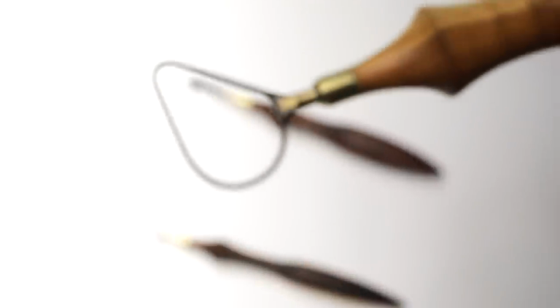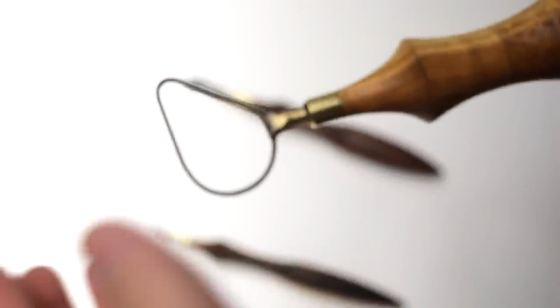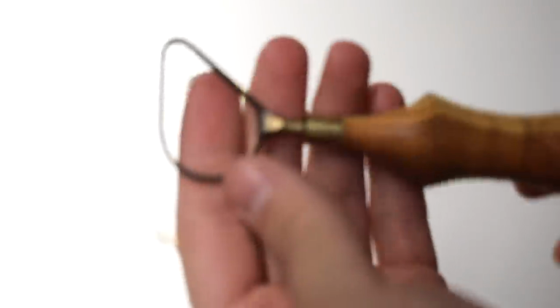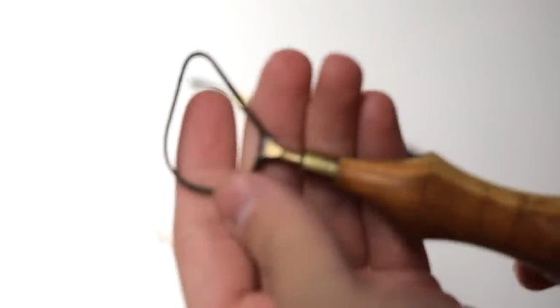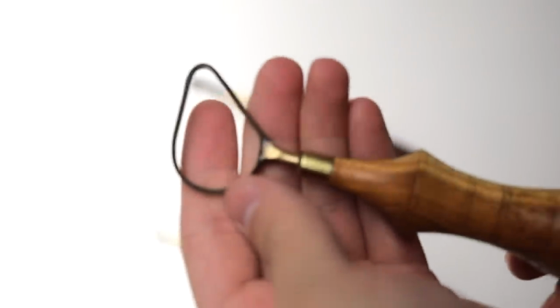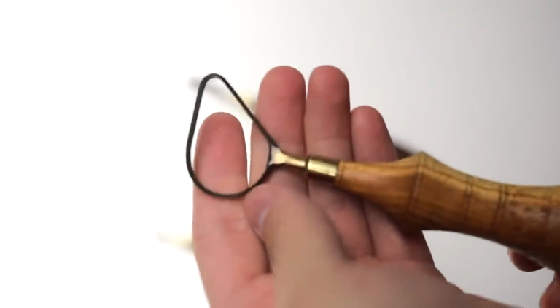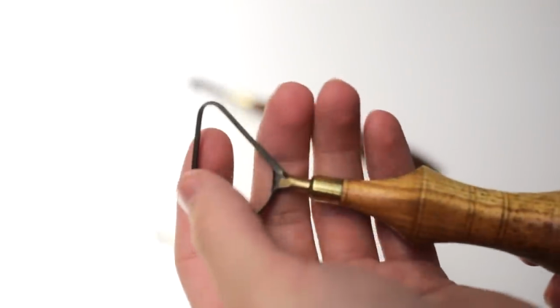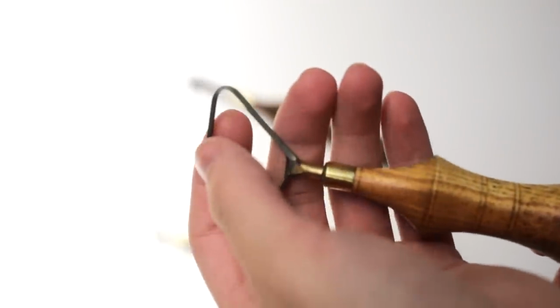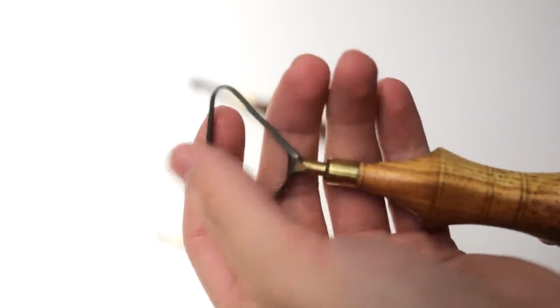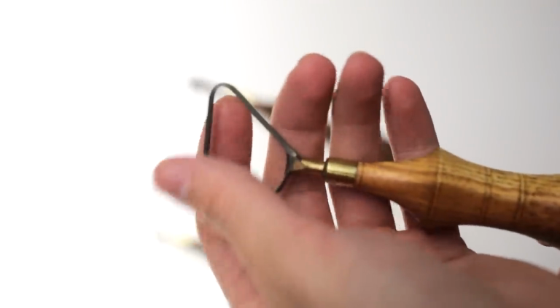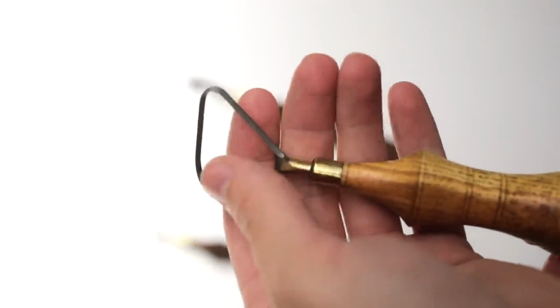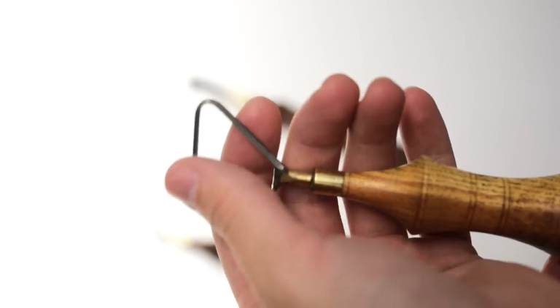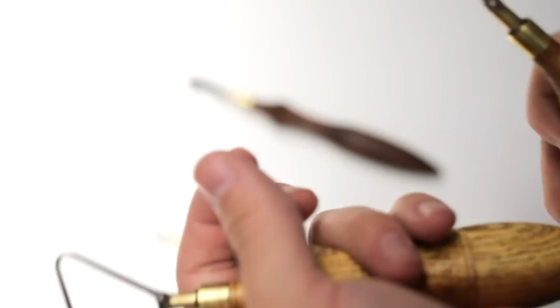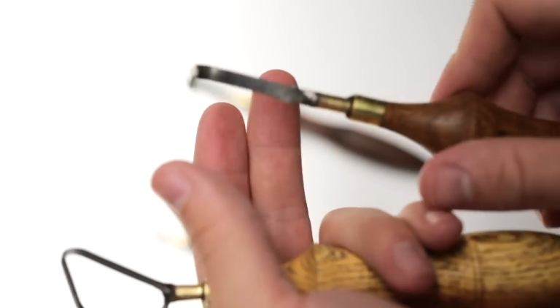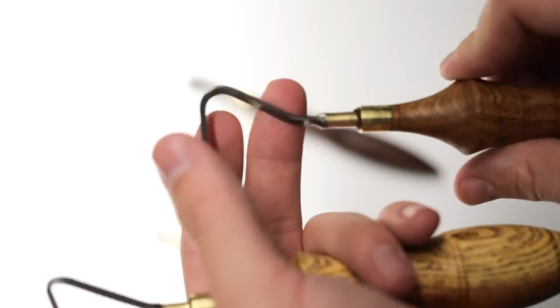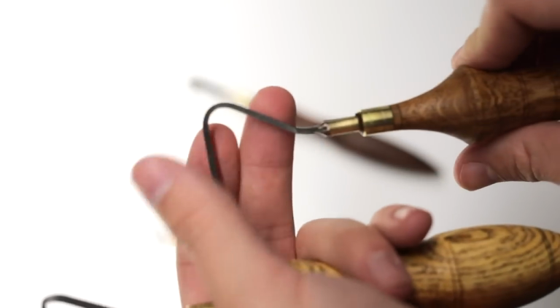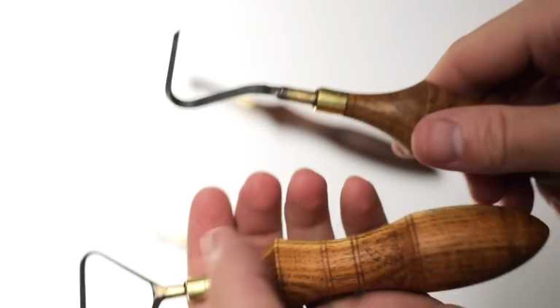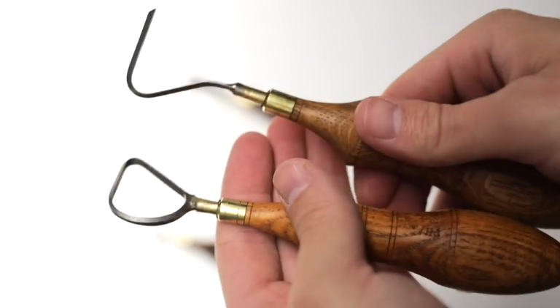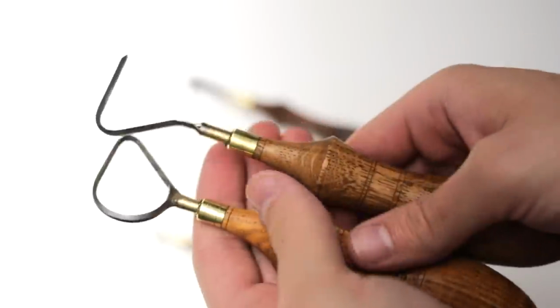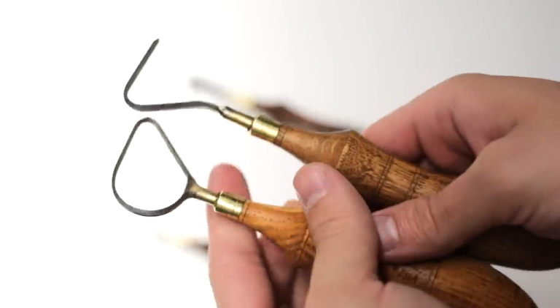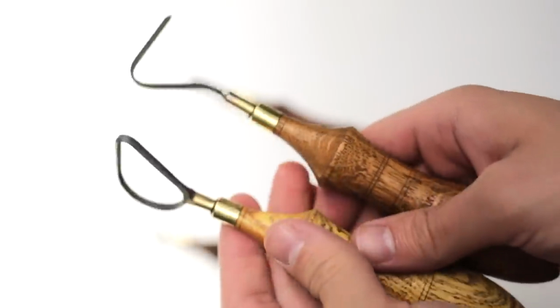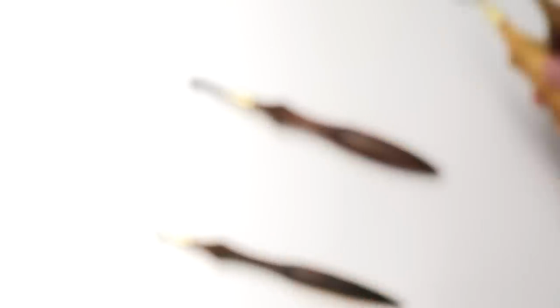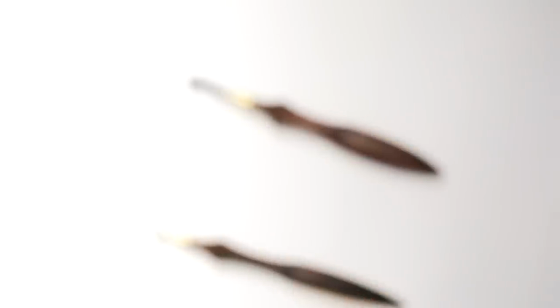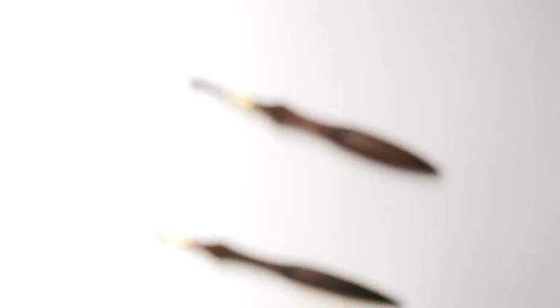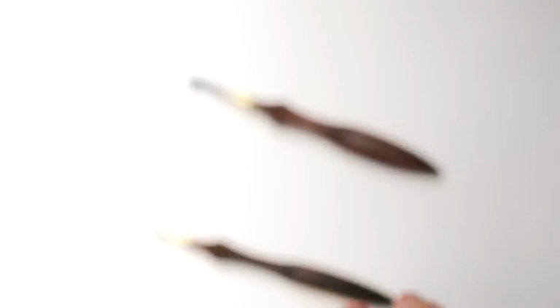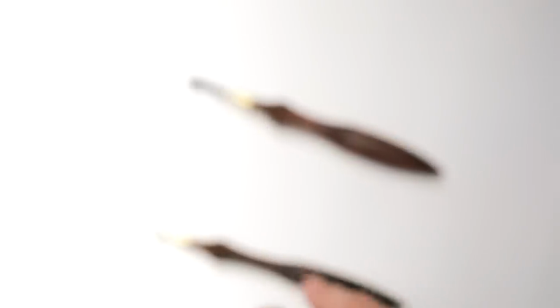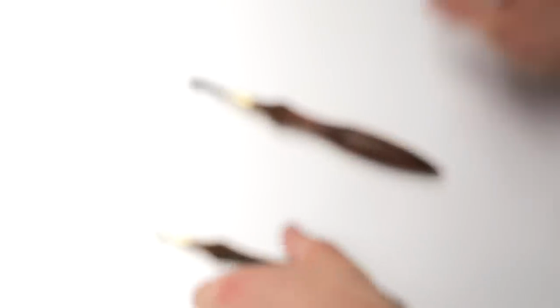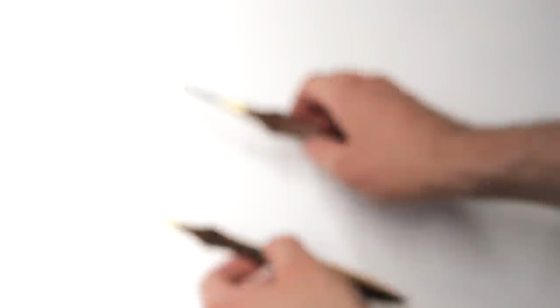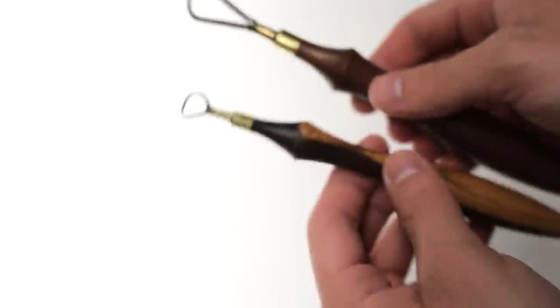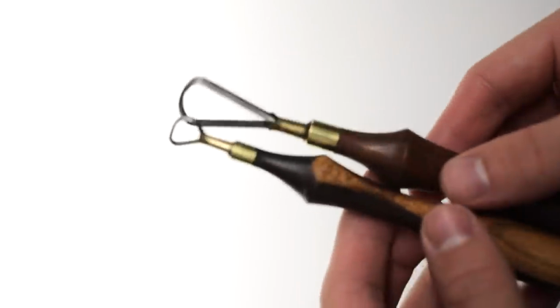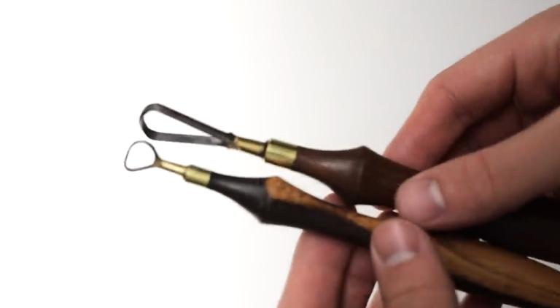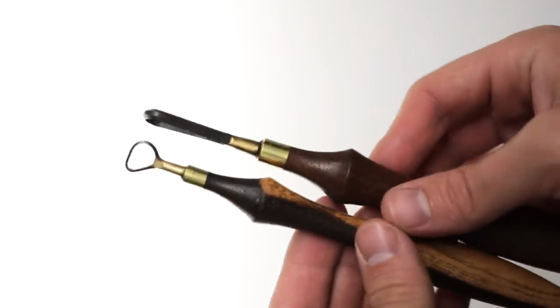The blades of these tools are made from tungsten carbide, which means they're incredibly sharp and strong, and should last for years. But the metal itself is brittle, and if these are dropped on the floor, there's quite a high chance that the blade could crack, shatter, or chip.